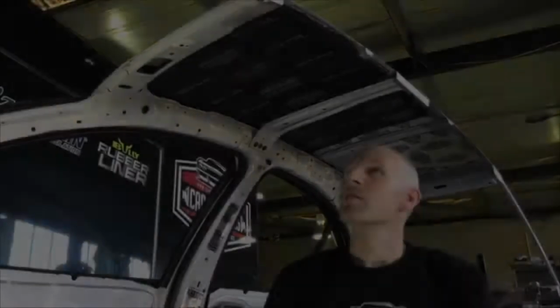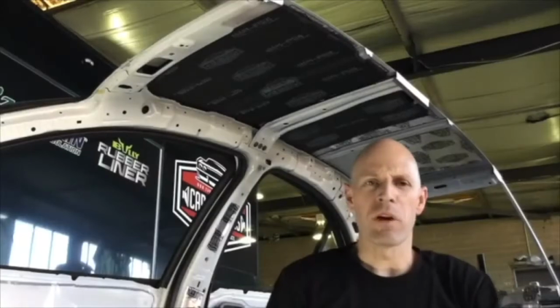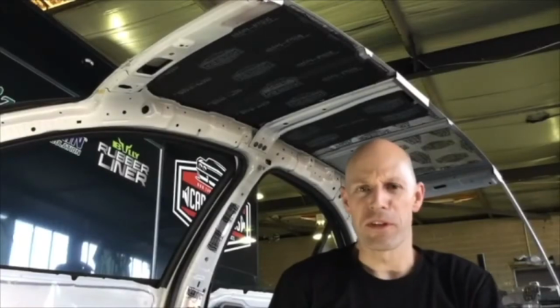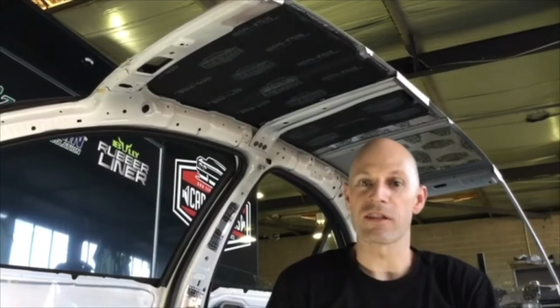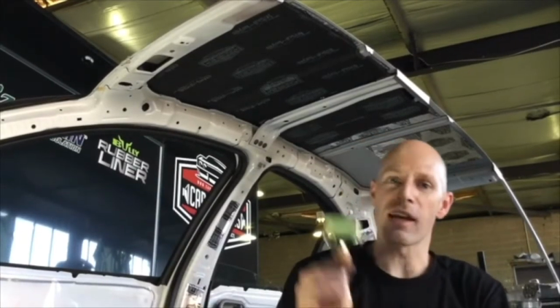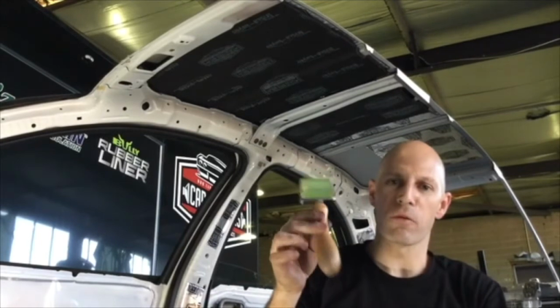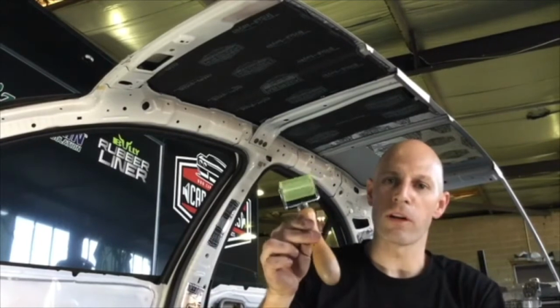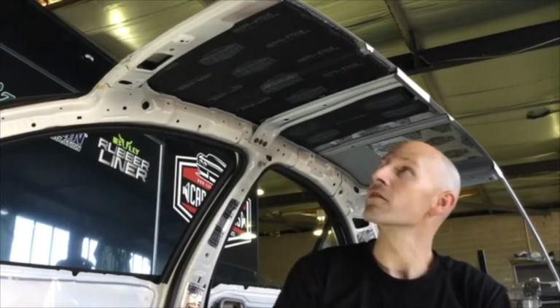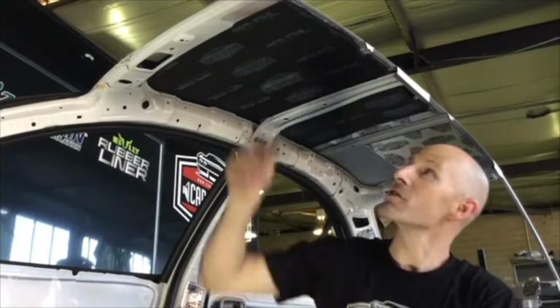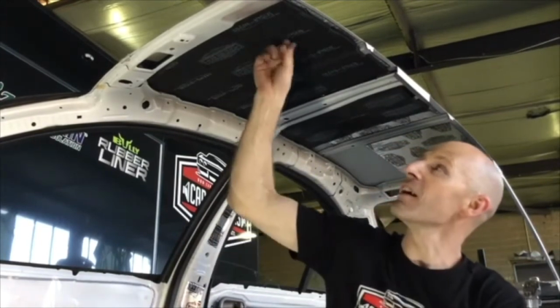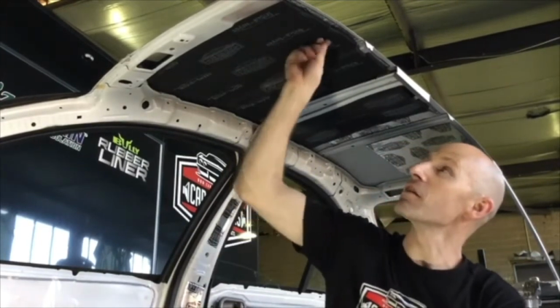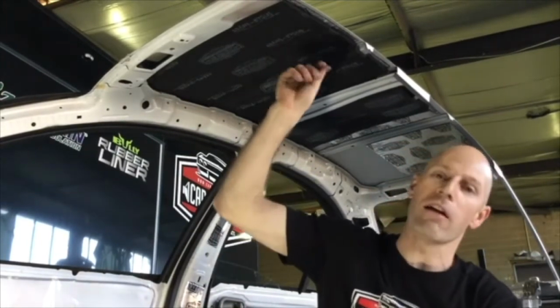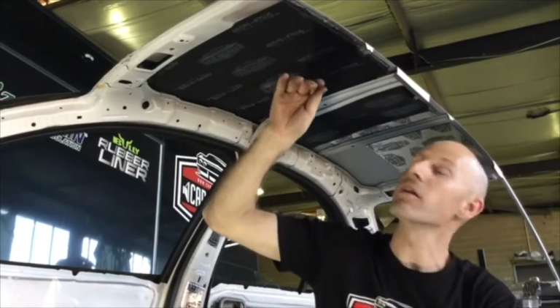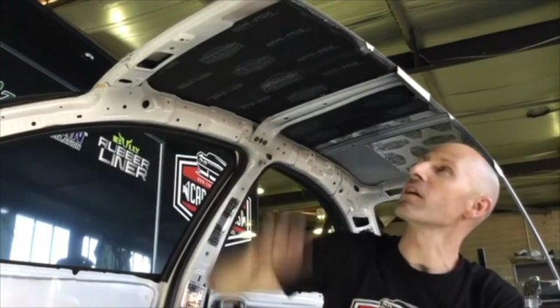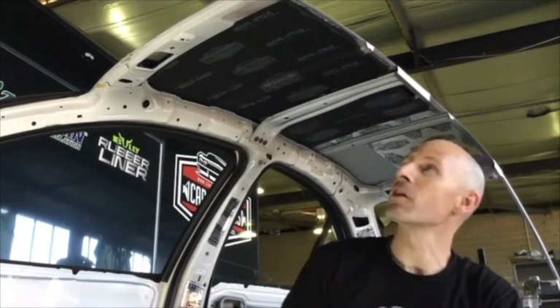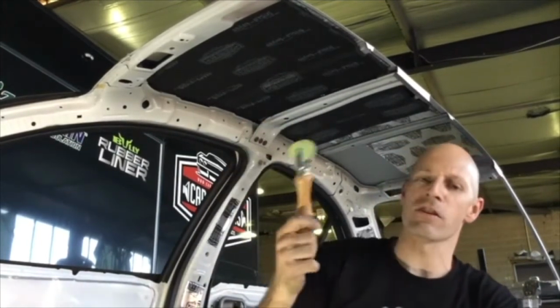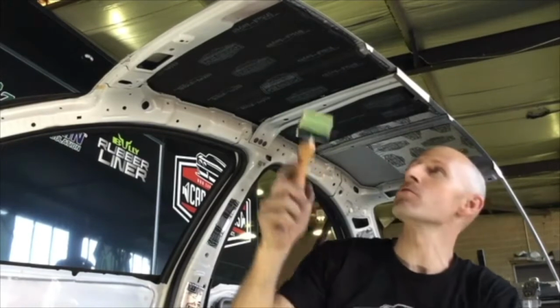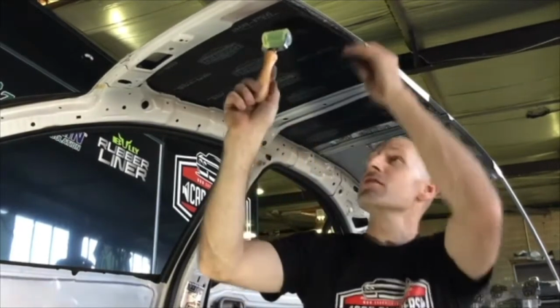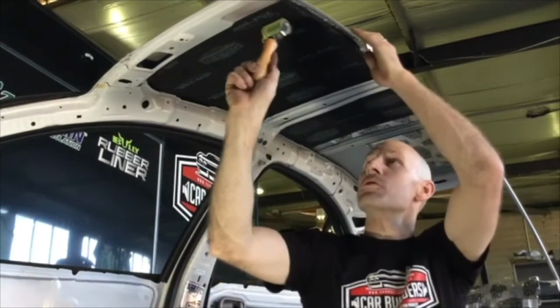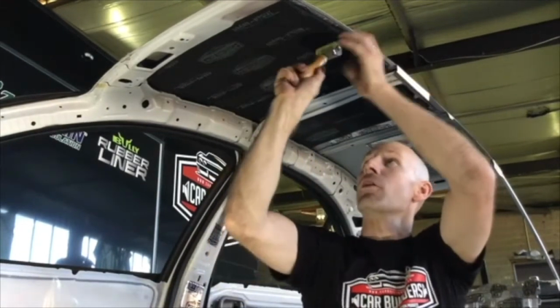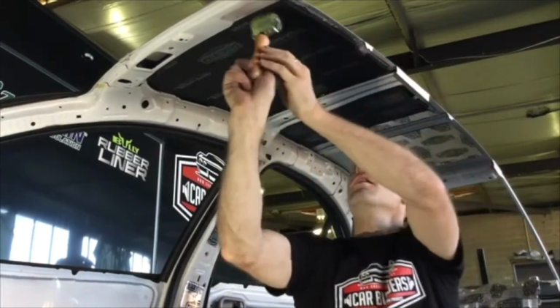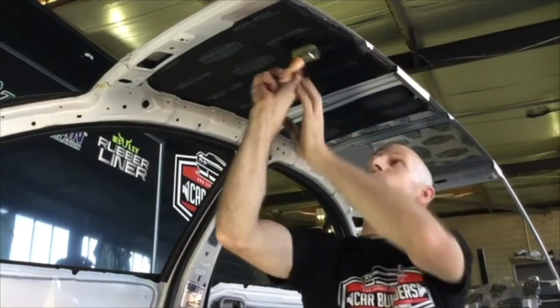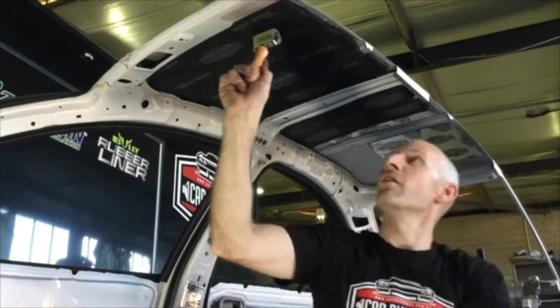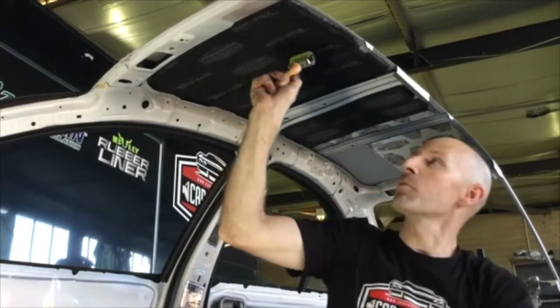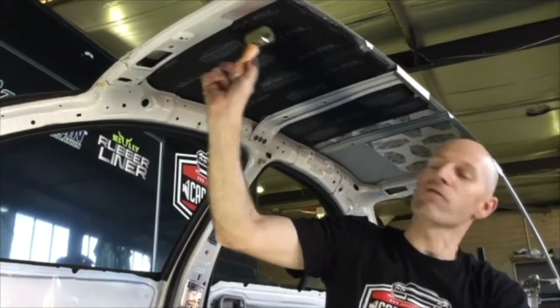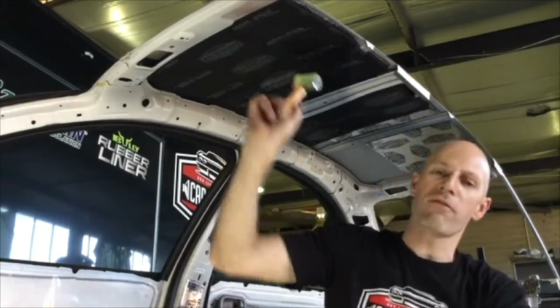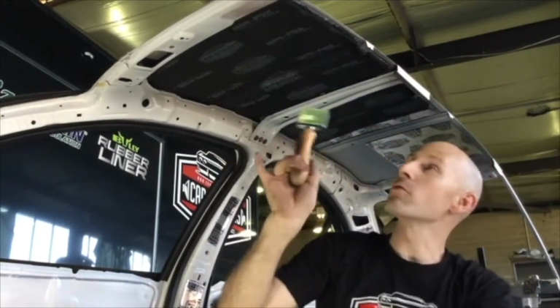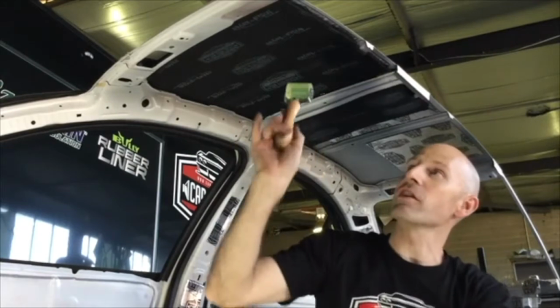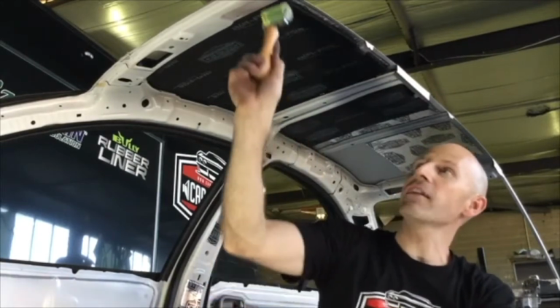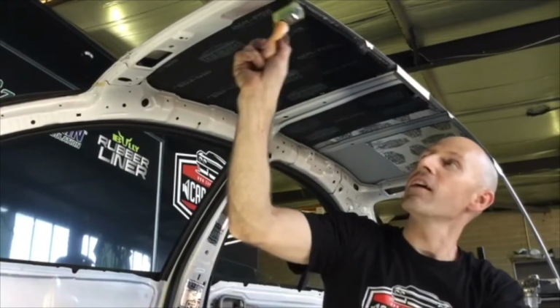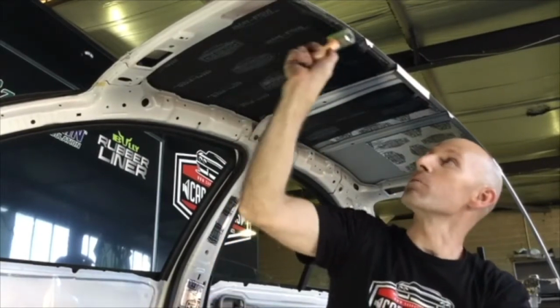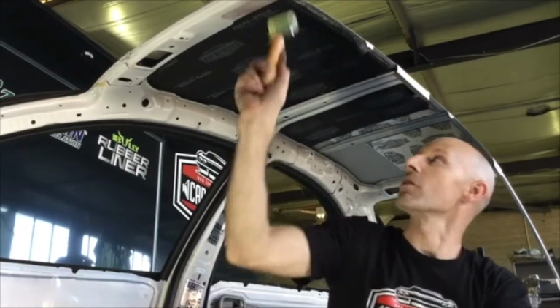The key to any foam that's peel and stick is you're going to have to apply pressure. It's no good just getting your hand in there and tacking around — you're never going to get good contact. You'll want to use one of these tools, put some pressure on it, and make sure you've compressed the foam enough that the glue is actually contacting and applying pressure.